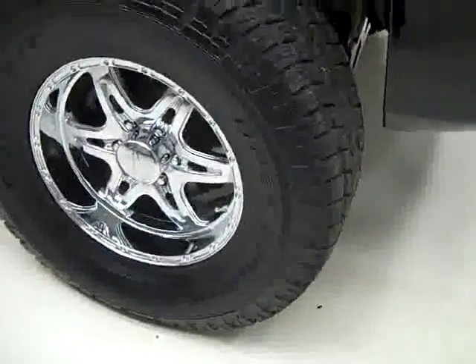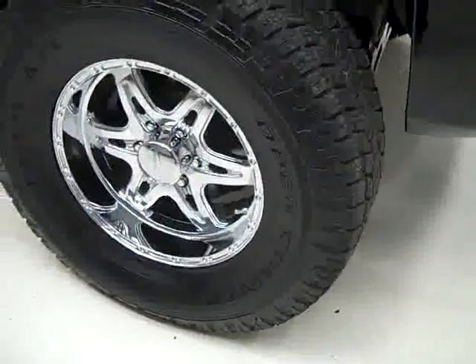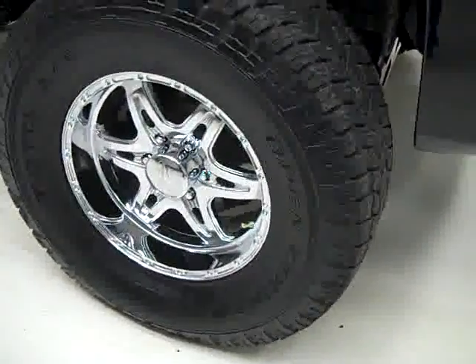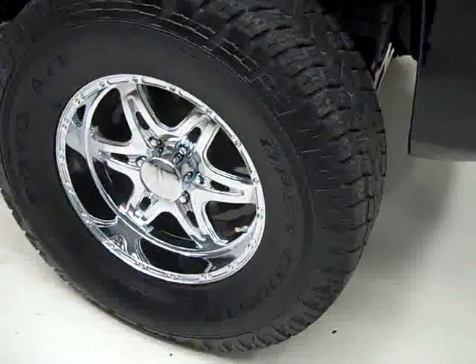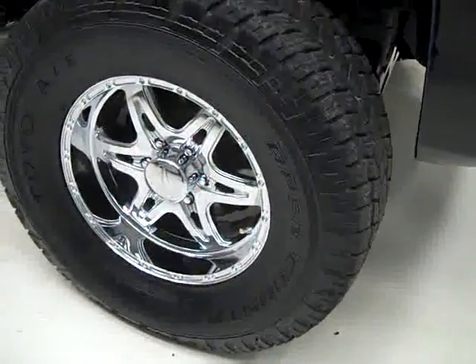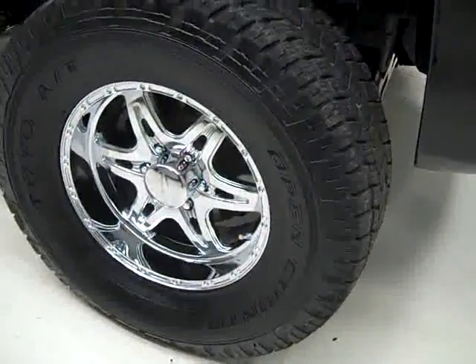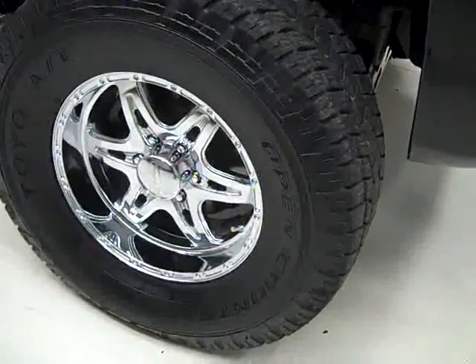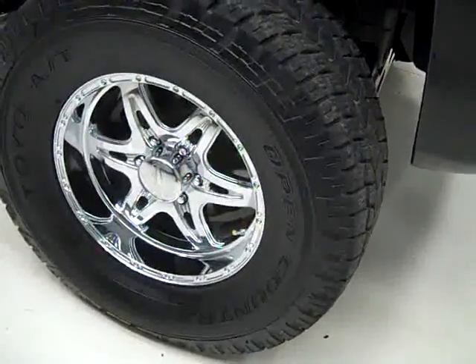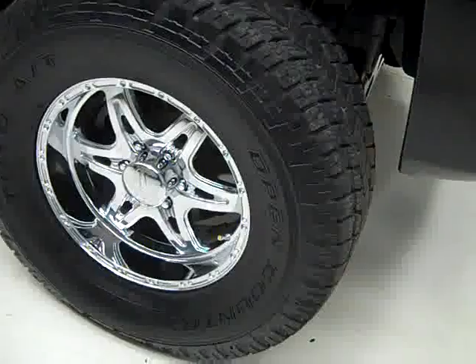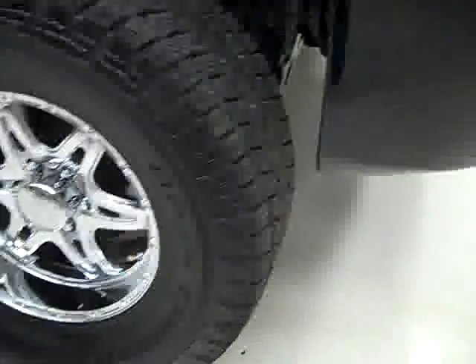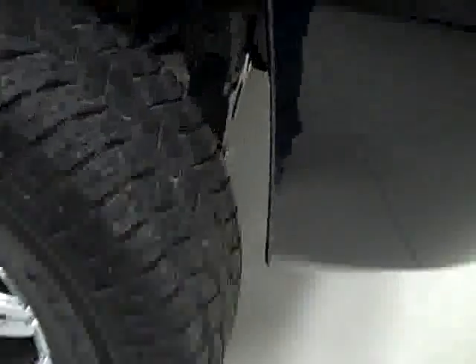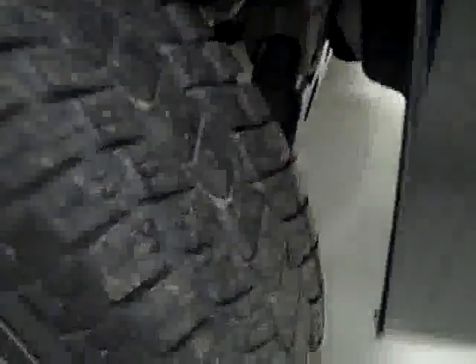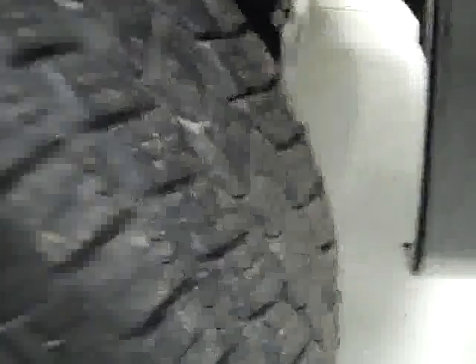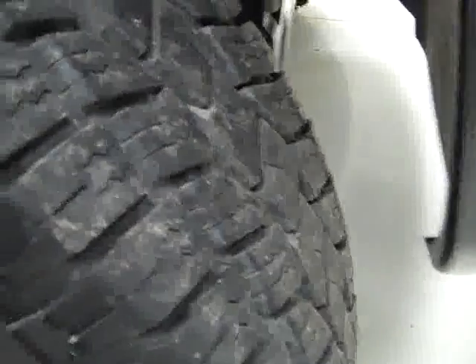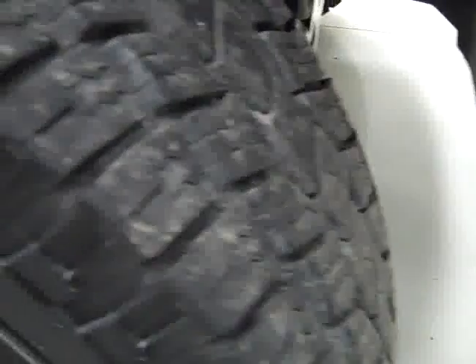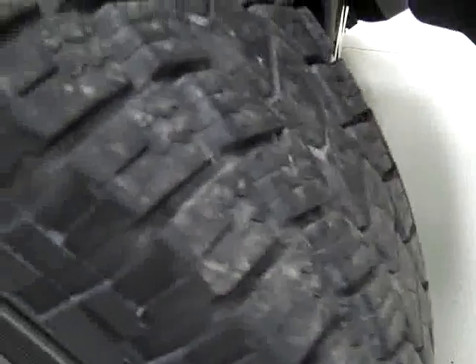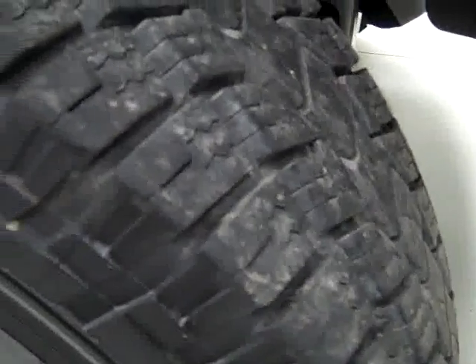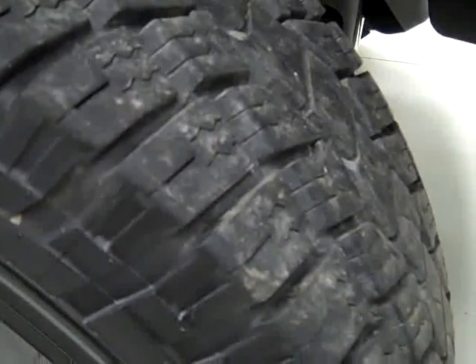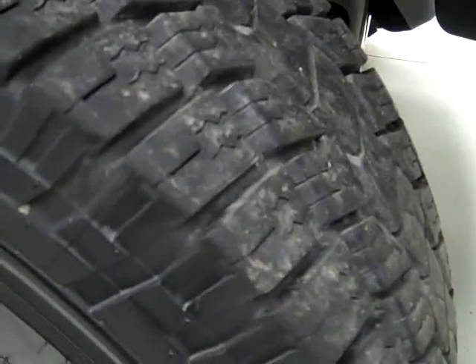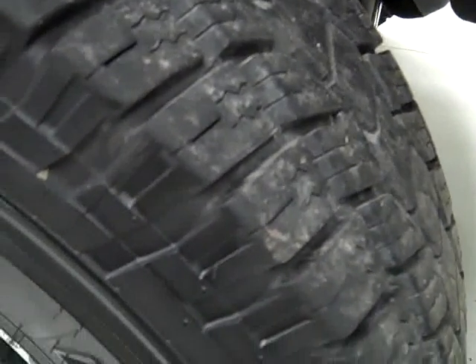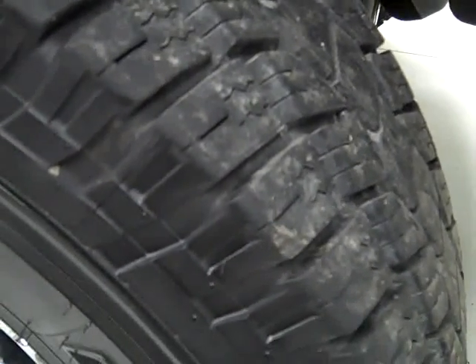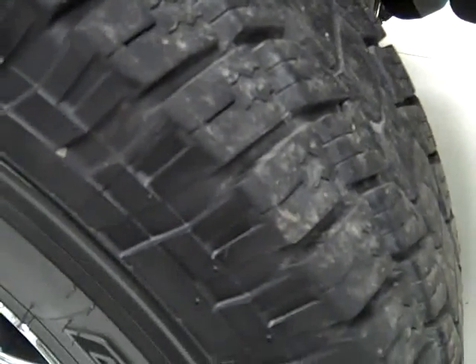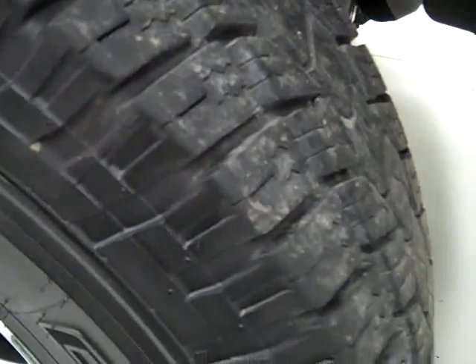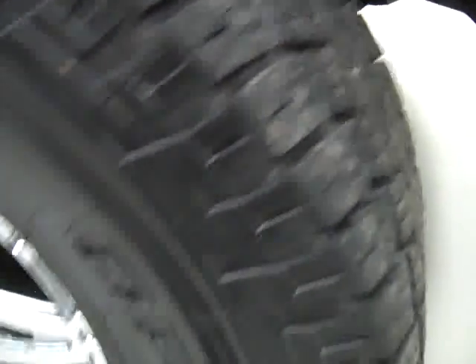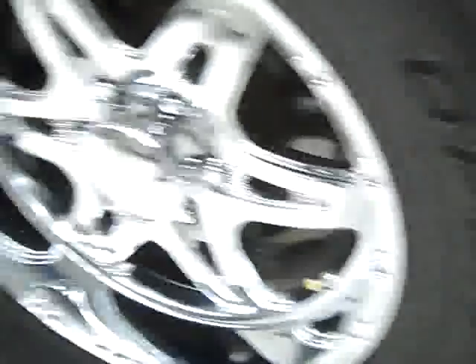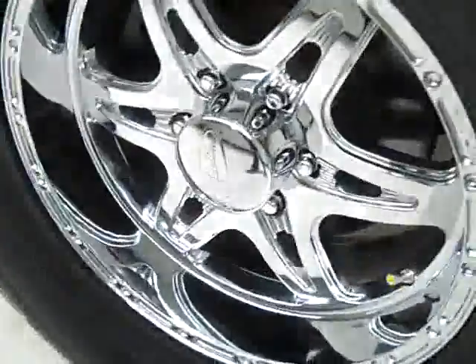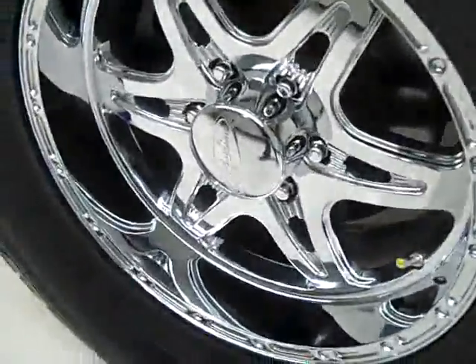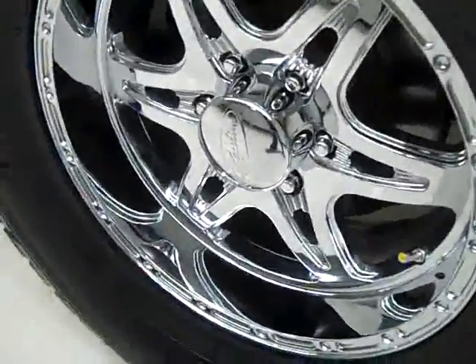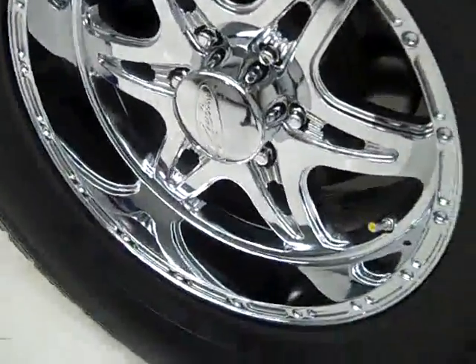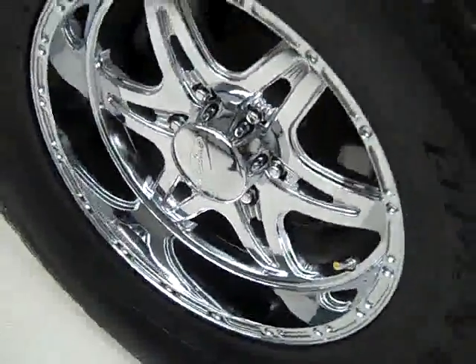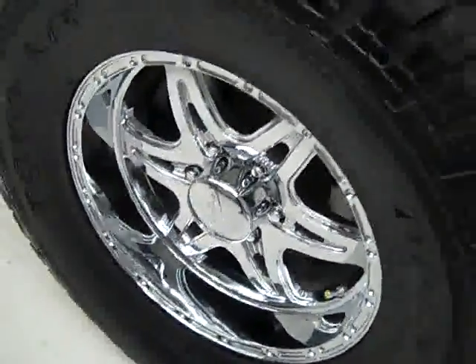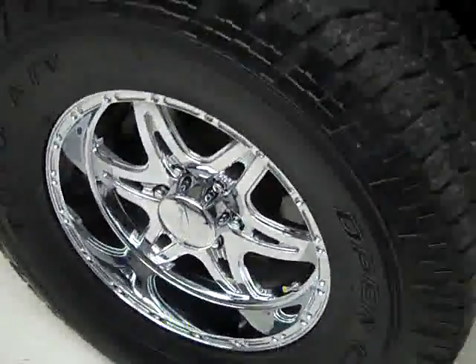These open country Toyo AT tires have probably right around 75% of their tread left and they are on these aftermarket 18 inch rims.